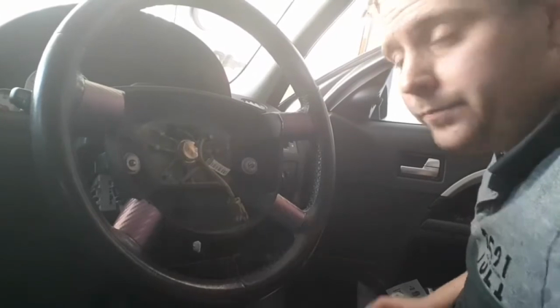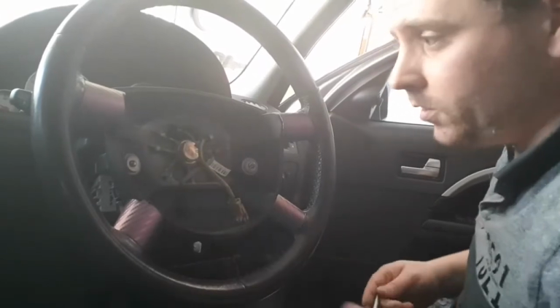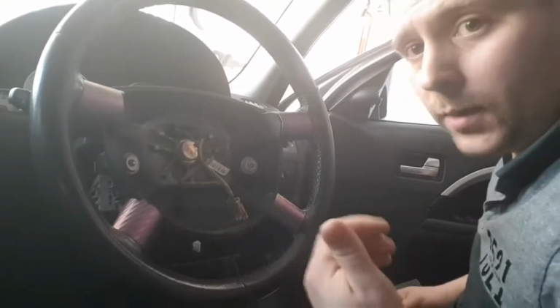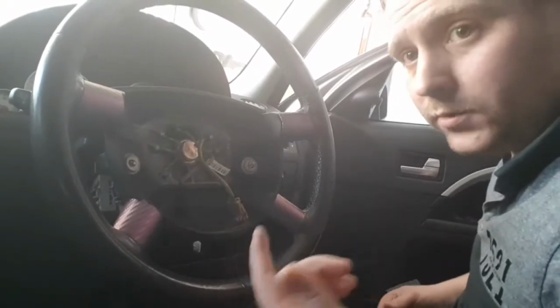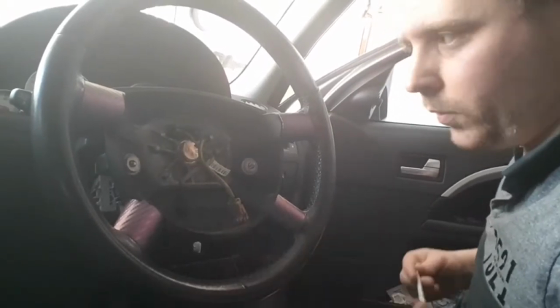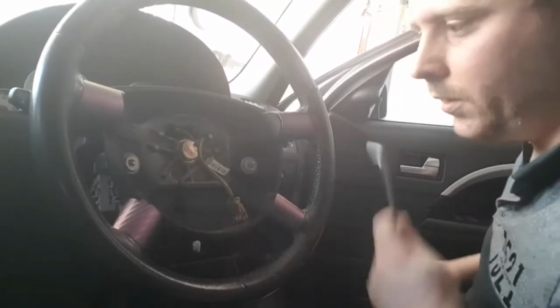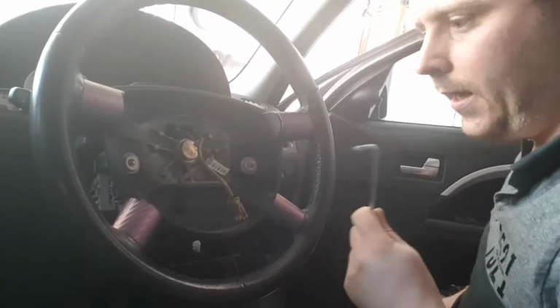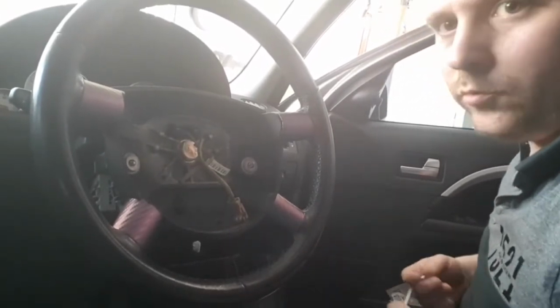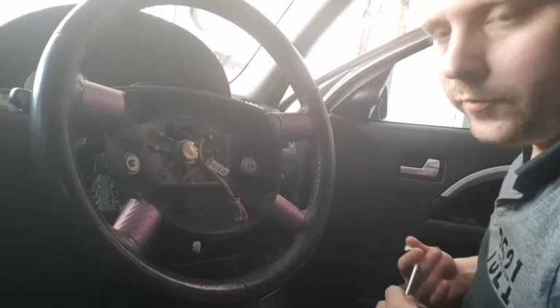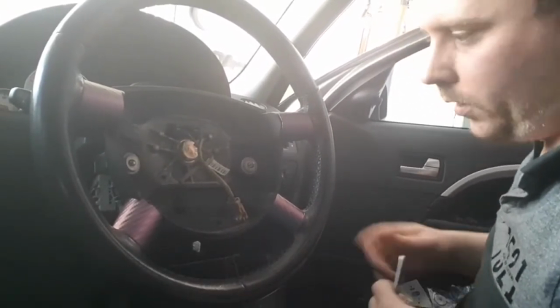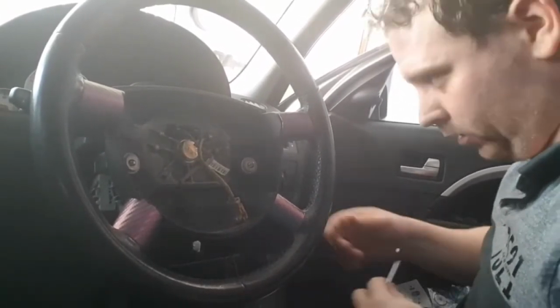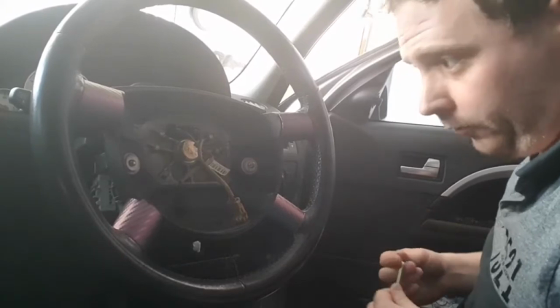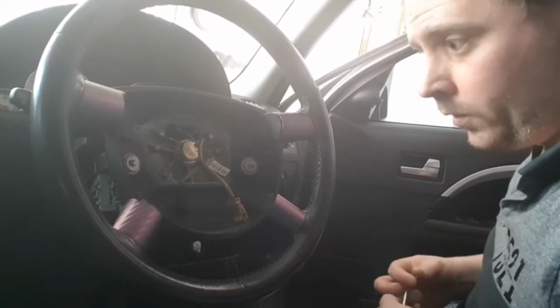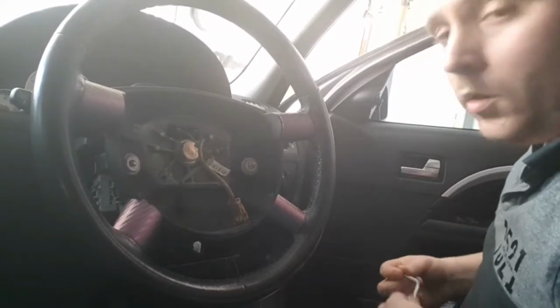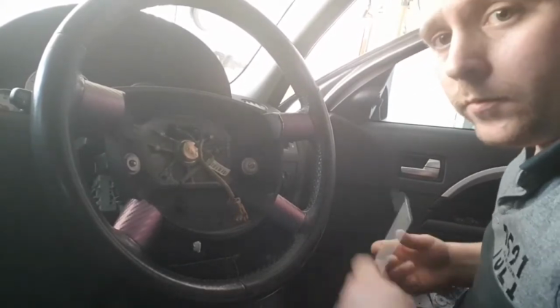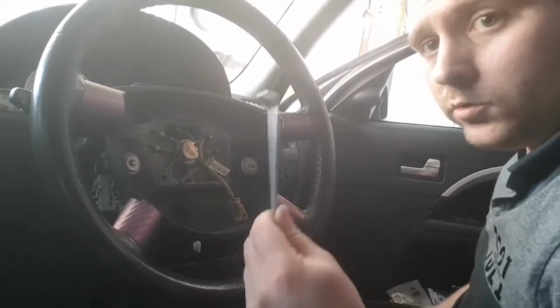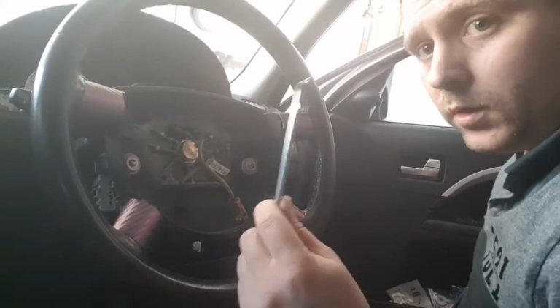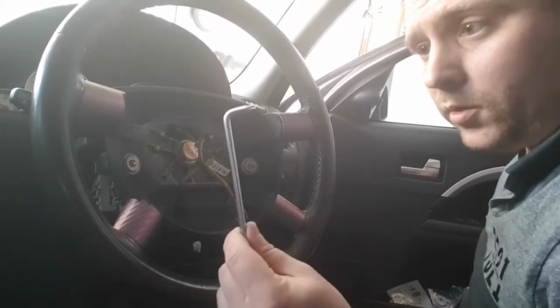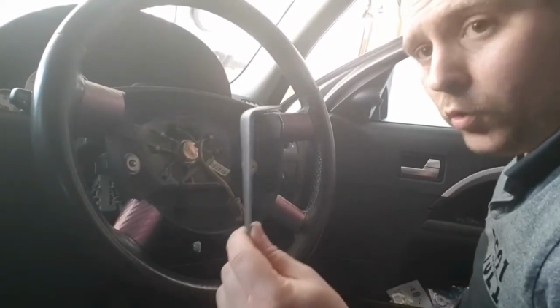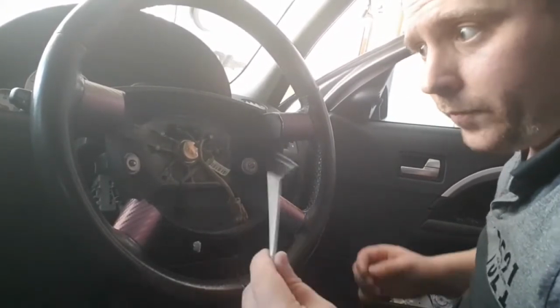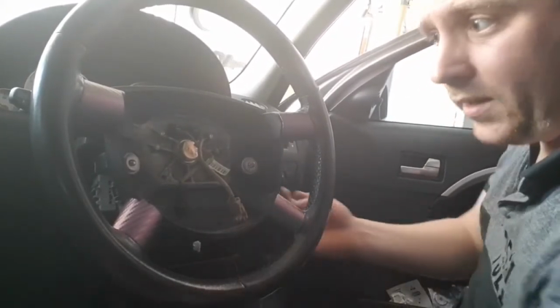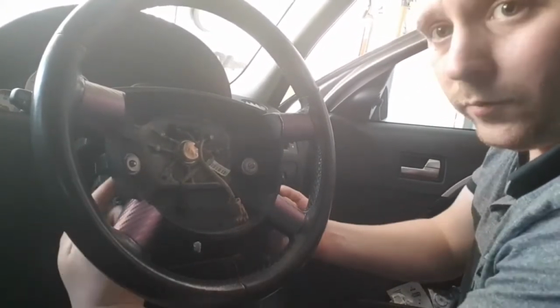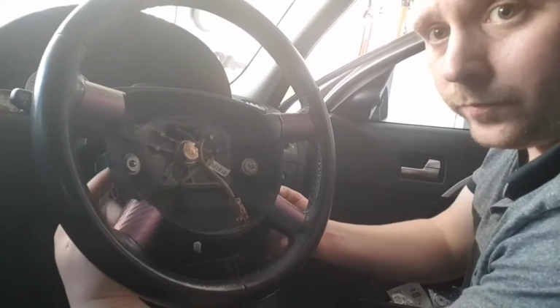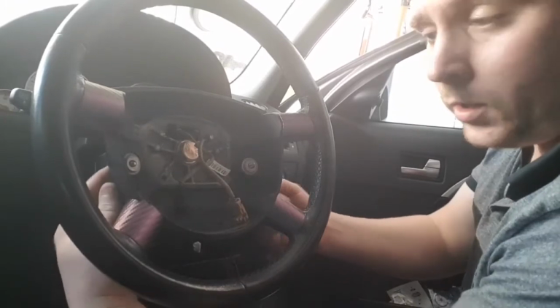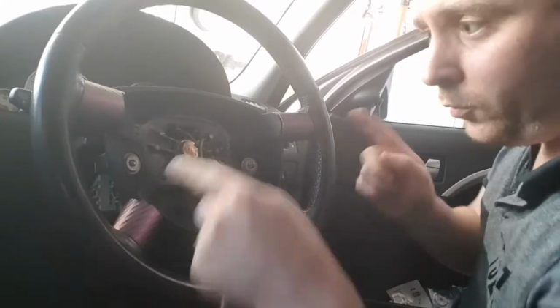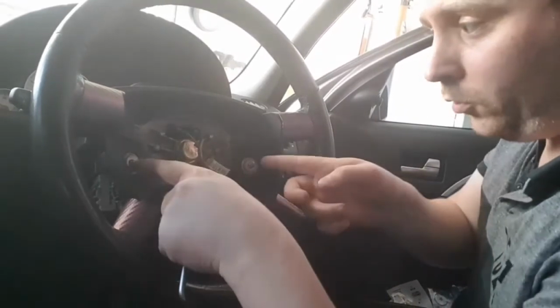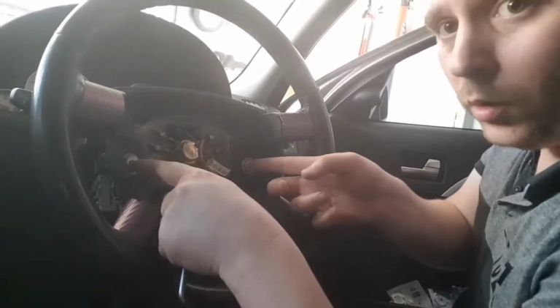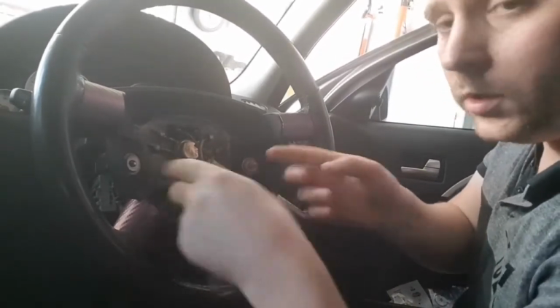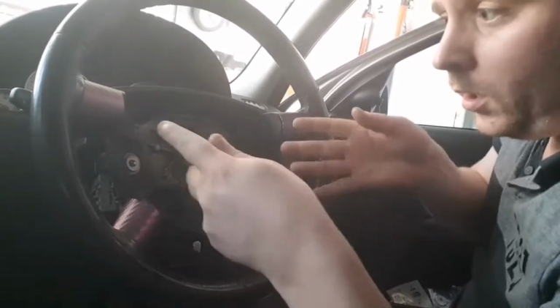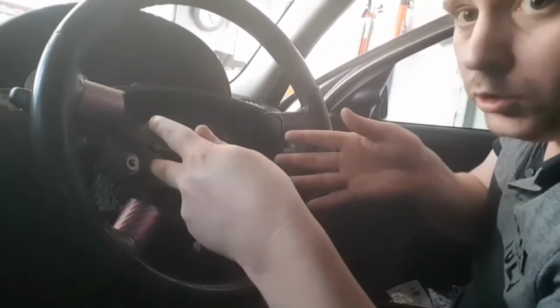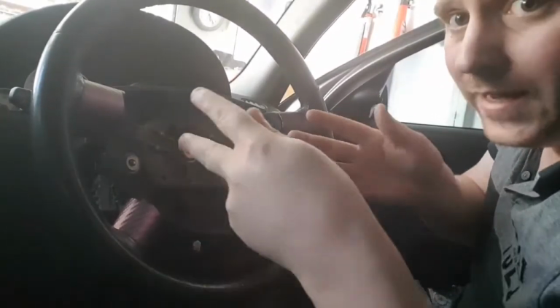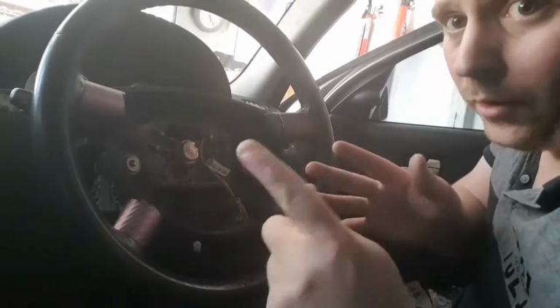A couple of guys have asked the question: how did you remove your ignition barrel? I used a T-30 Torx bit on the back of the steering wheel to undo these two bolts, and you slide the airbag out.